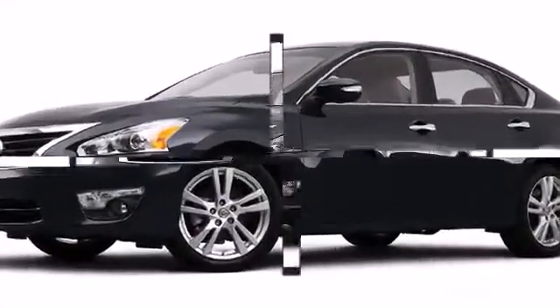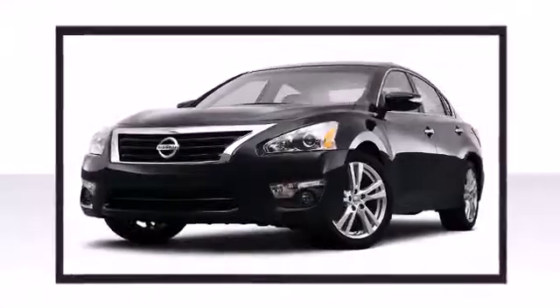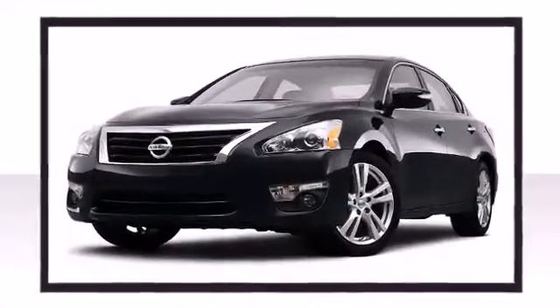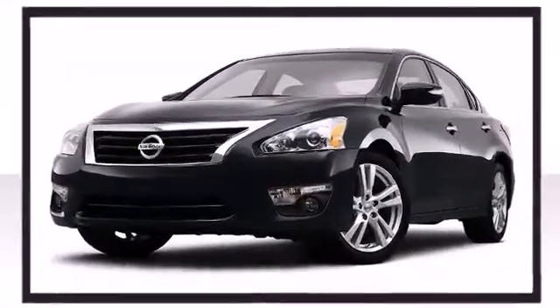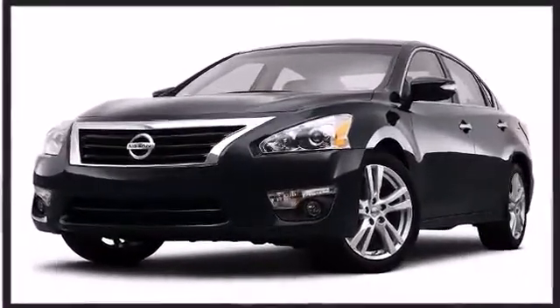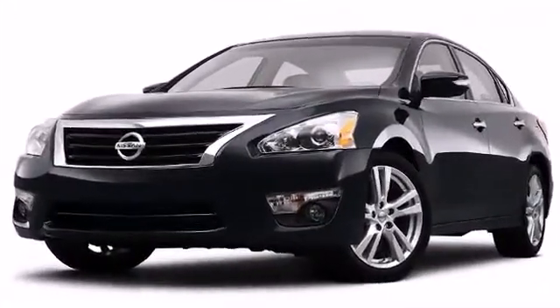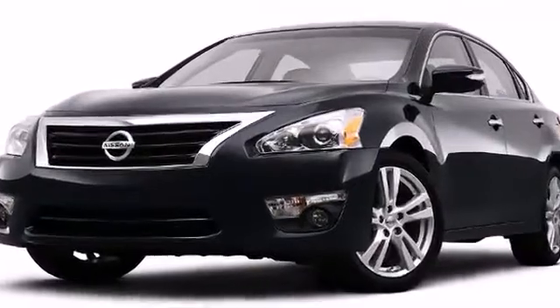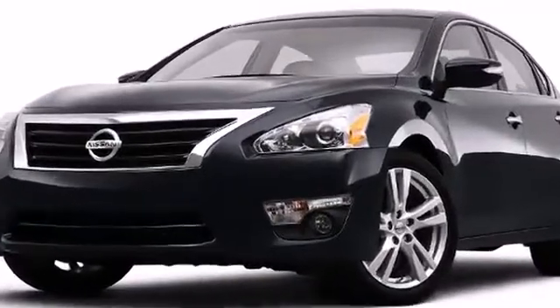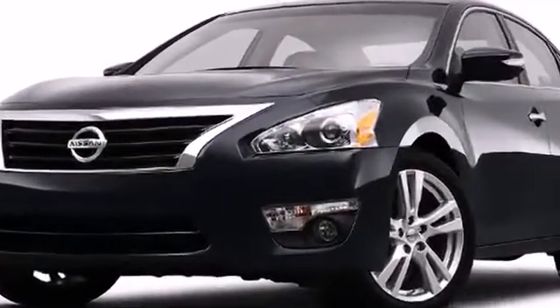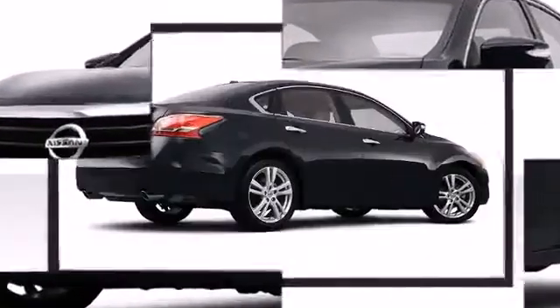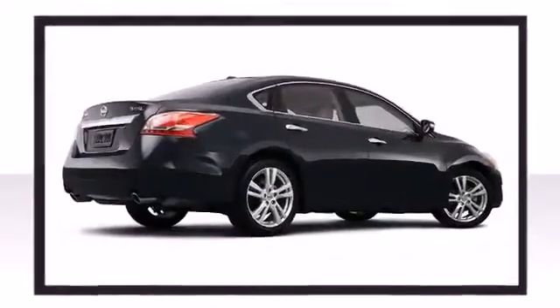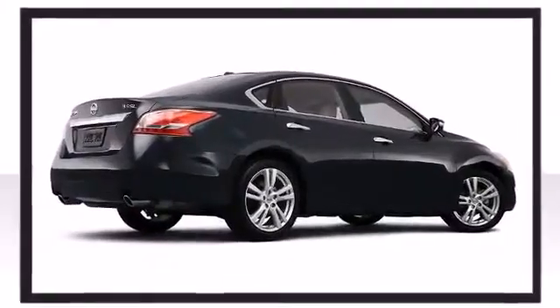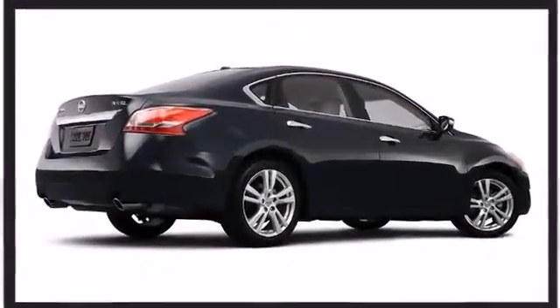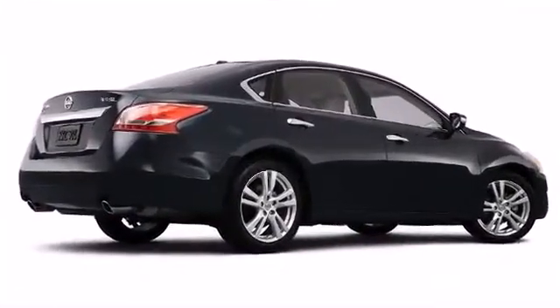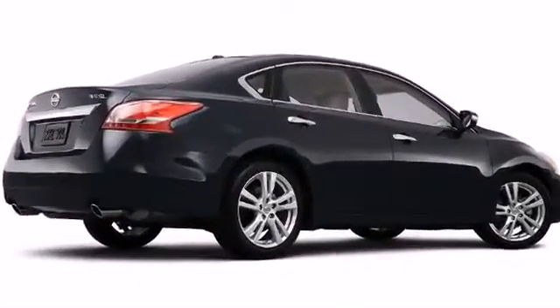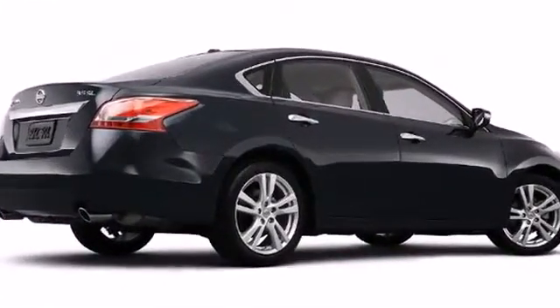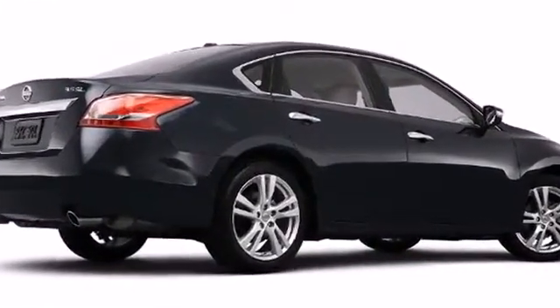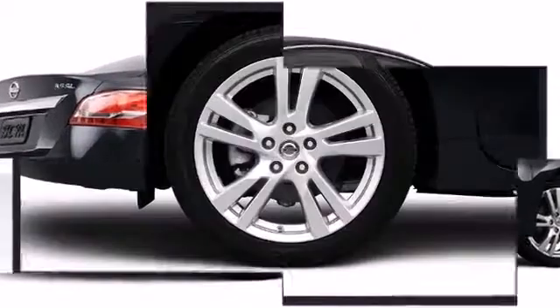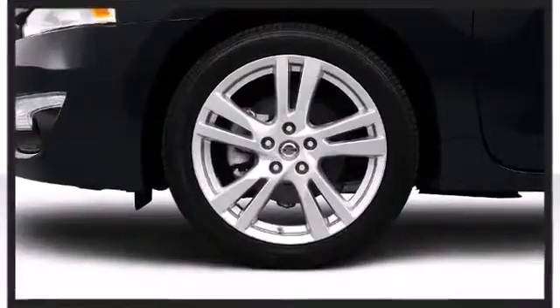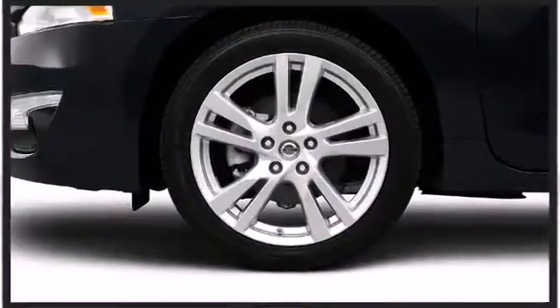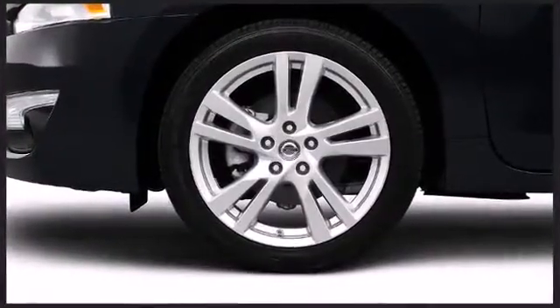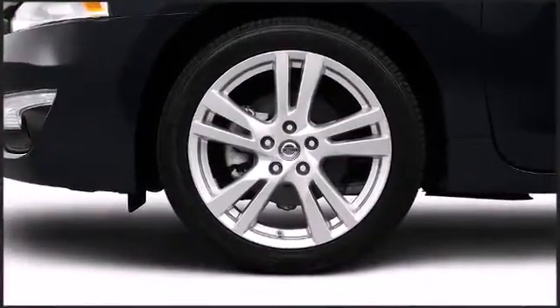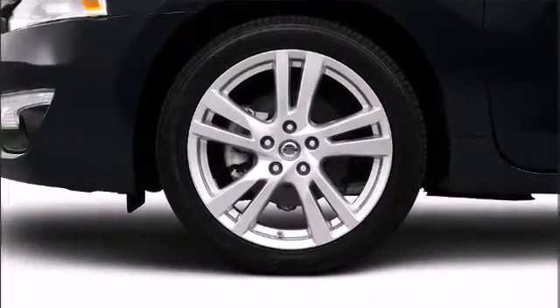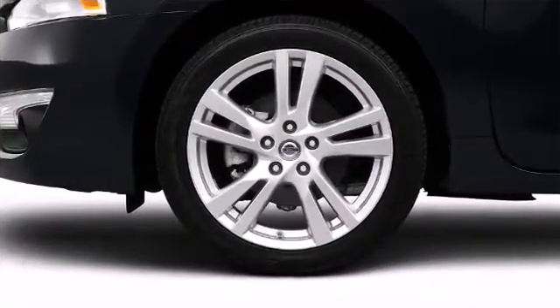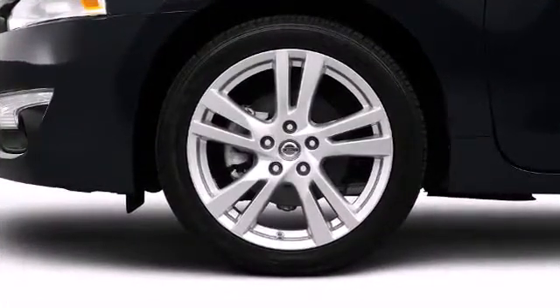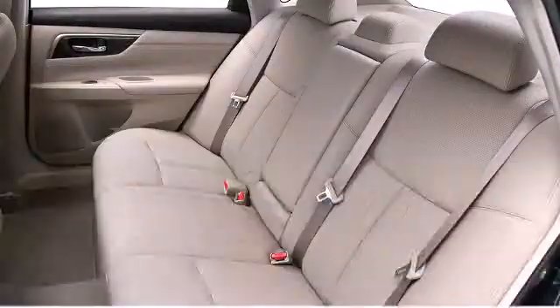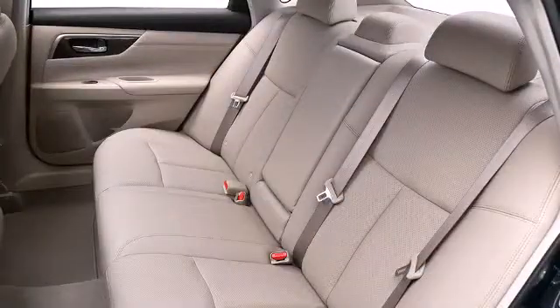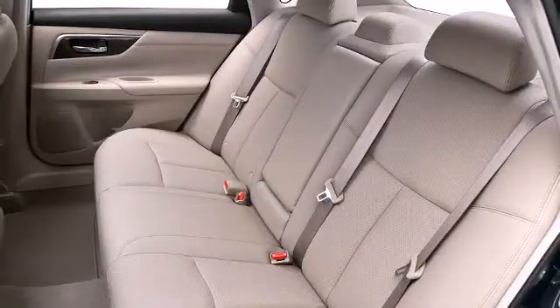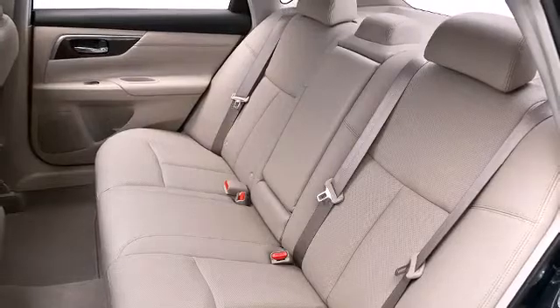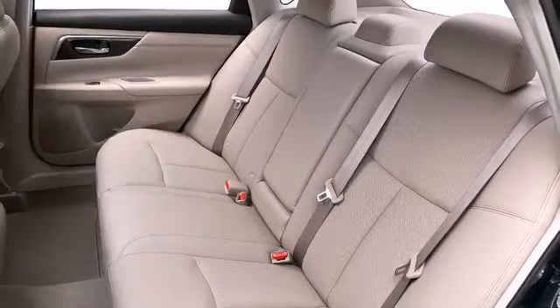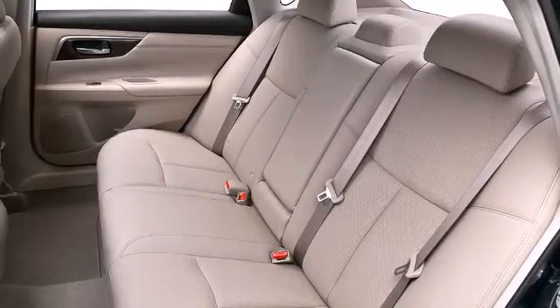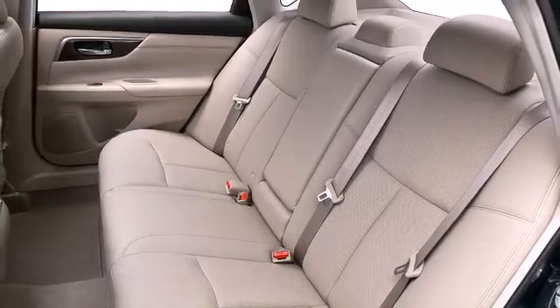It all starts at the exterior, where dynamic proportions are achieved thanks to stylish alloy wheels fitting perfectly inside the fenders. ZF Sachs shock absorbers come standard — an option you would typically see on luxury vehicles.